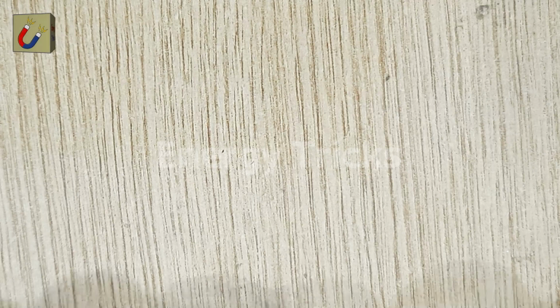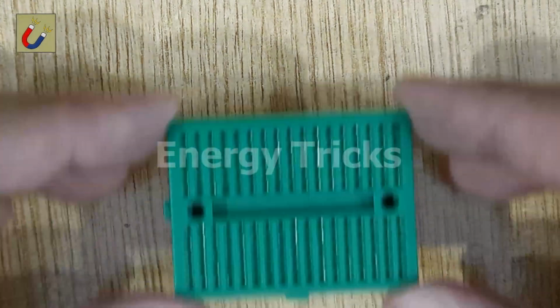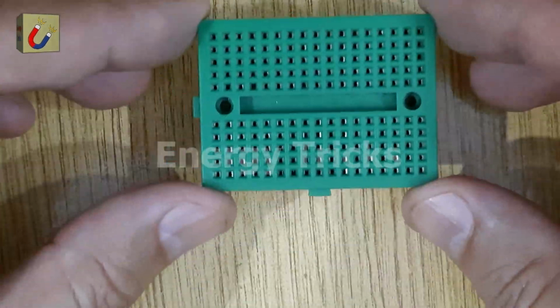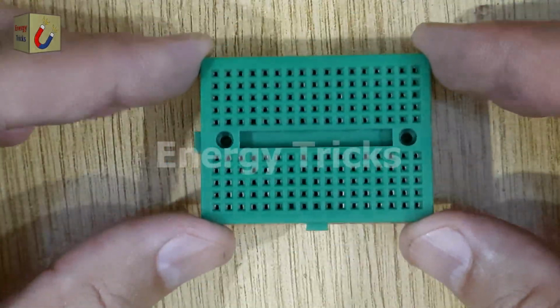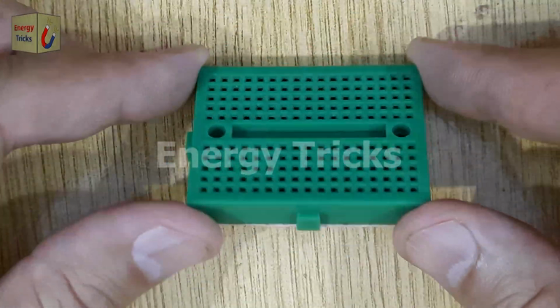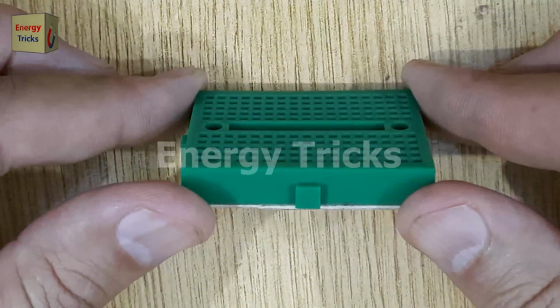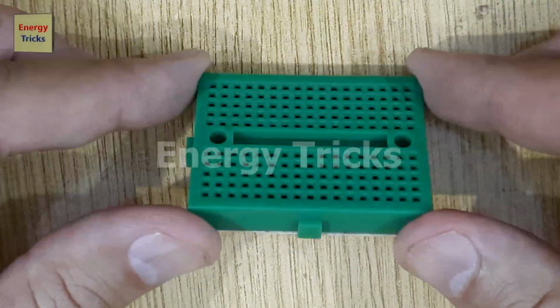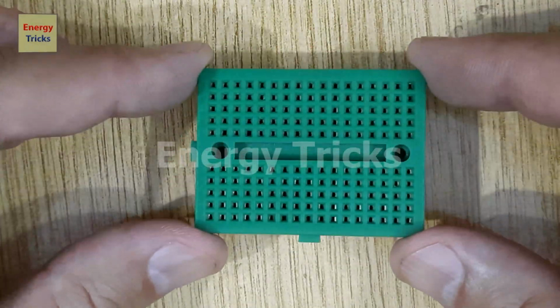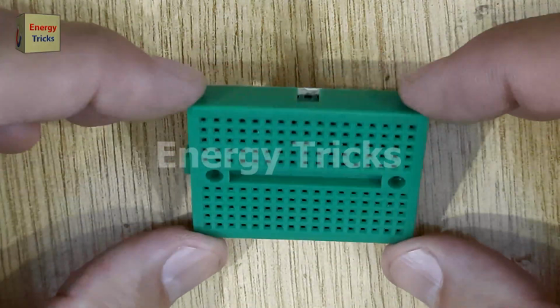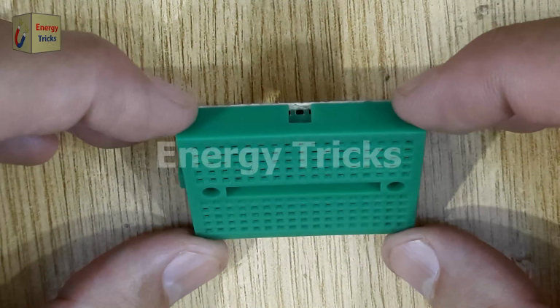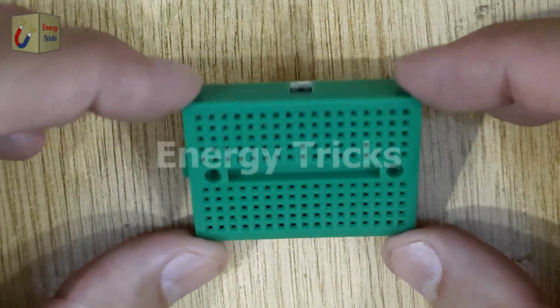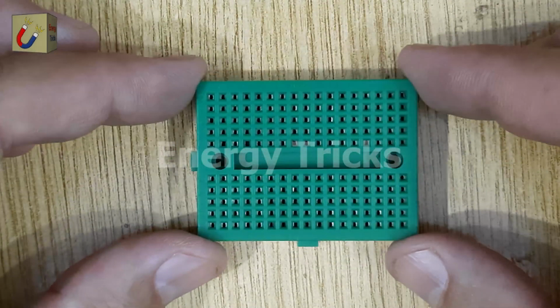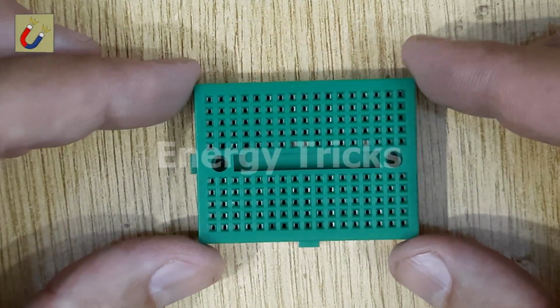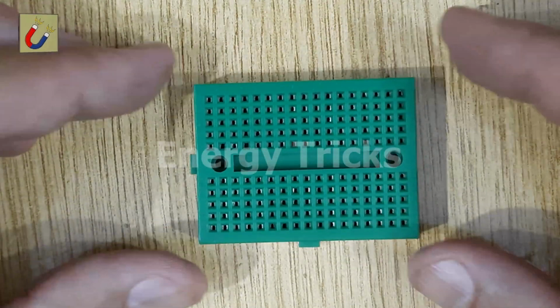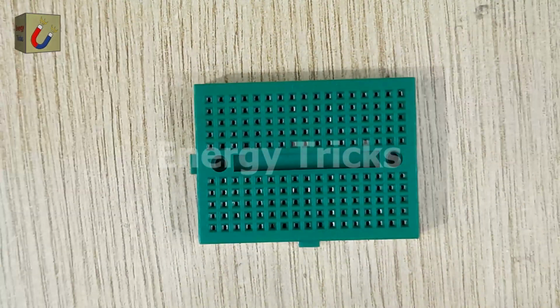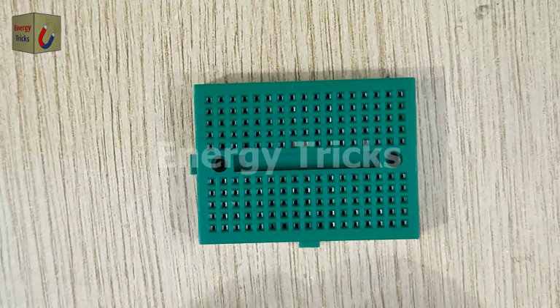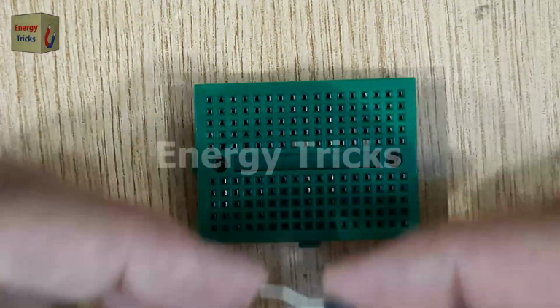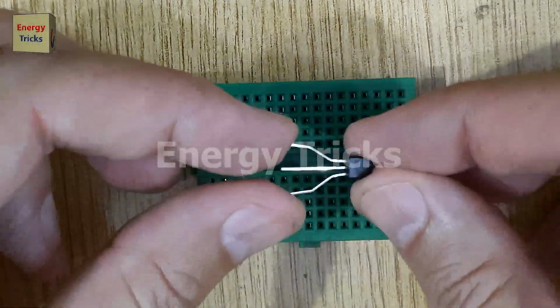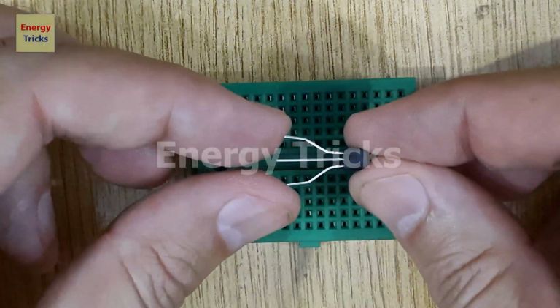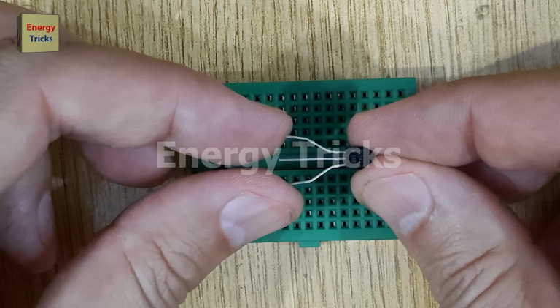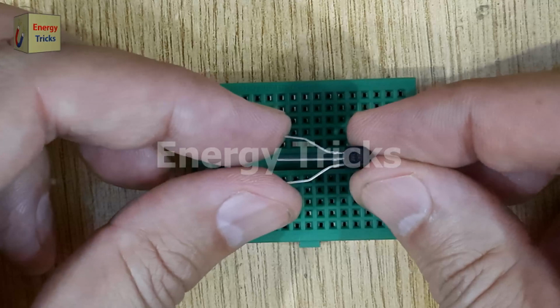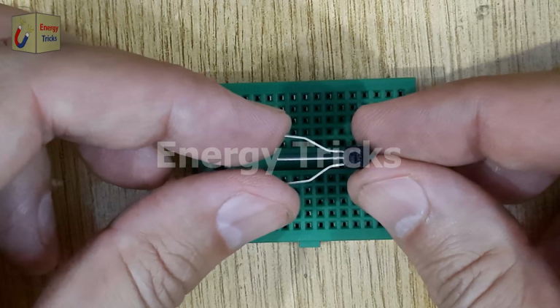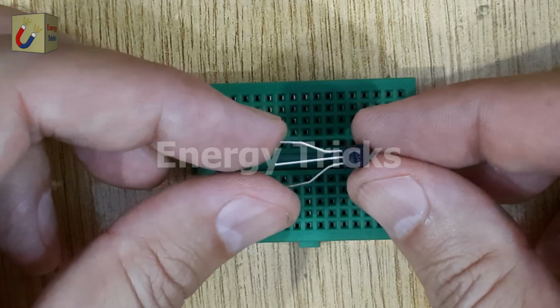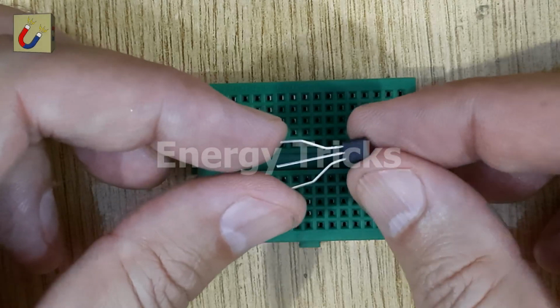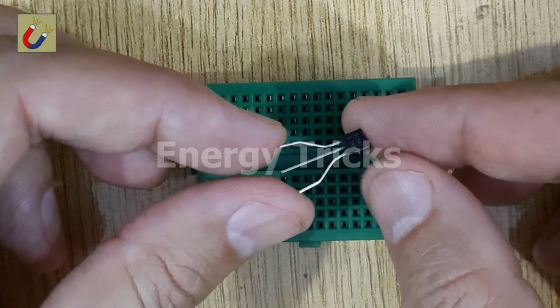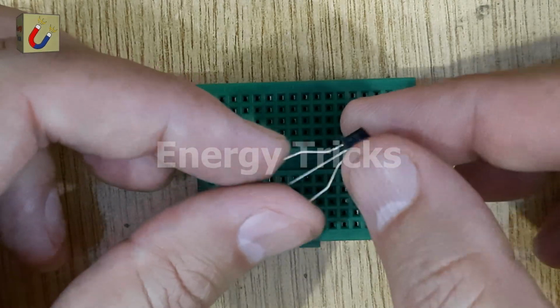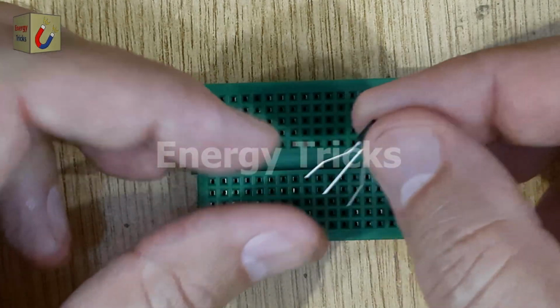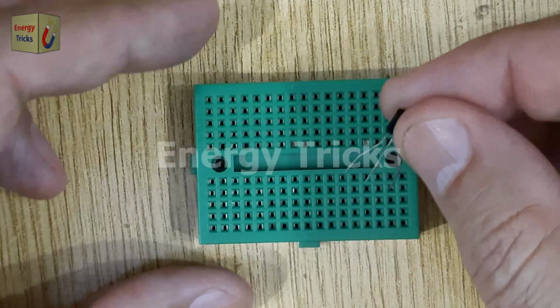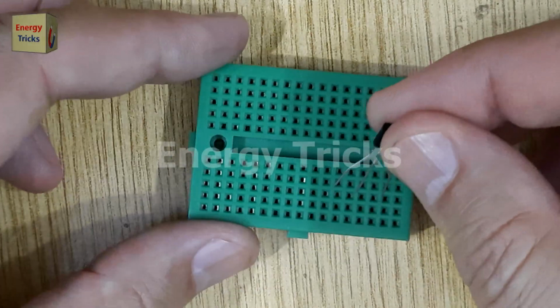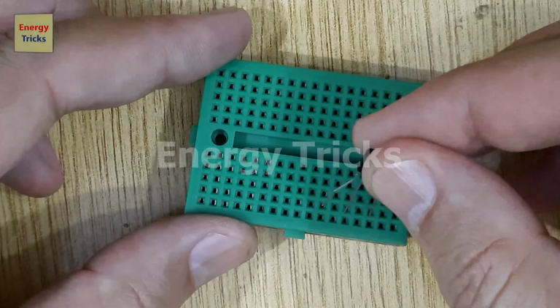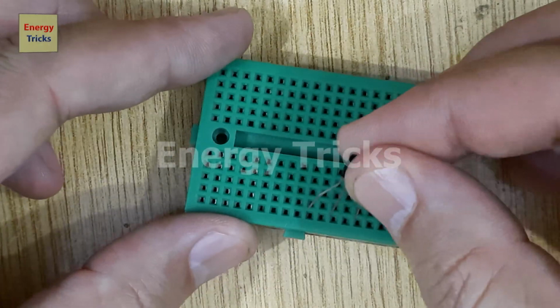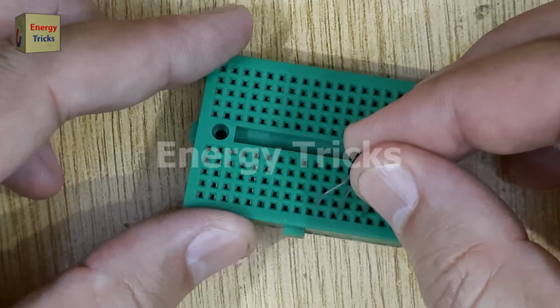Today, I'm going to create a simple voltage regulator circuit on a breadboard. First, you'll need a BC547 transistor, which acts as the main component of this circuit.